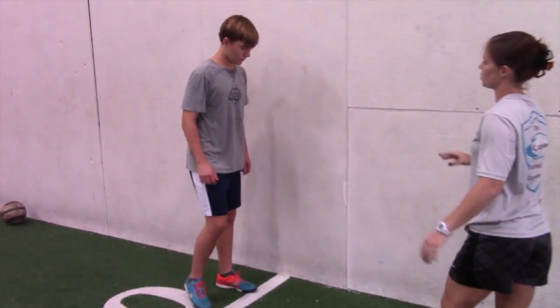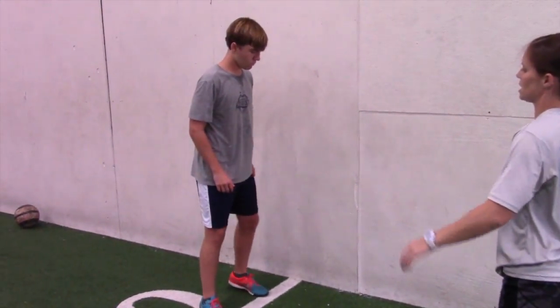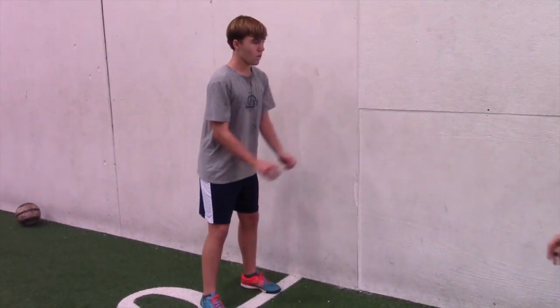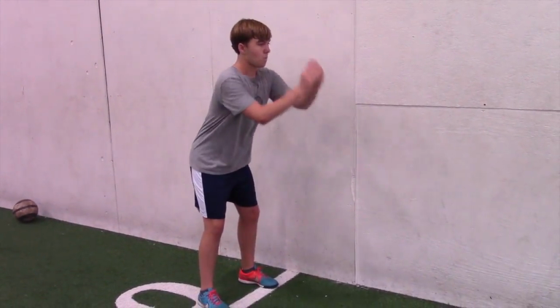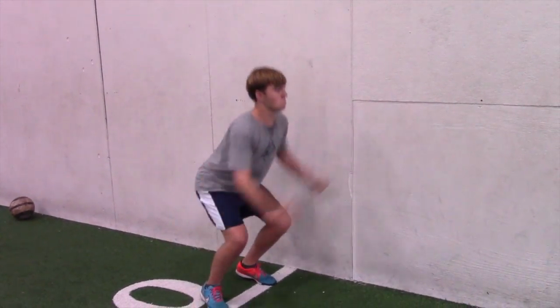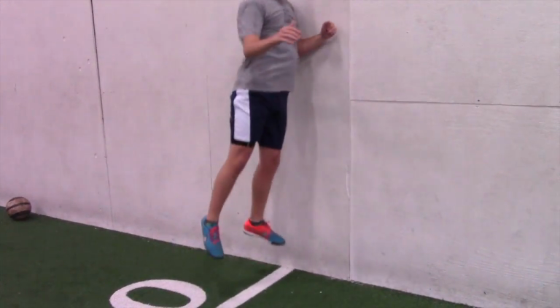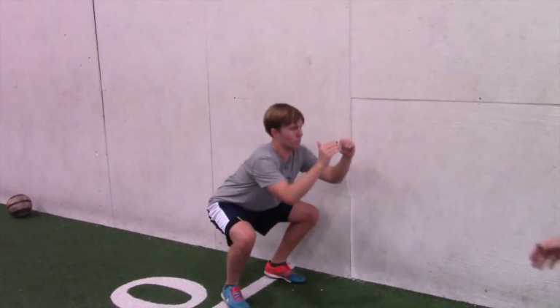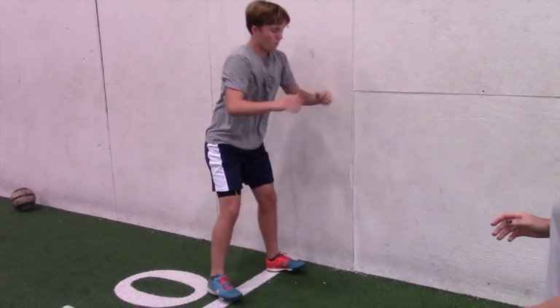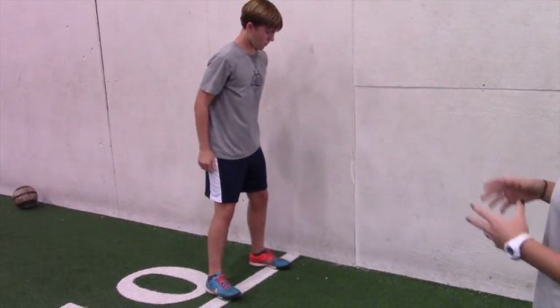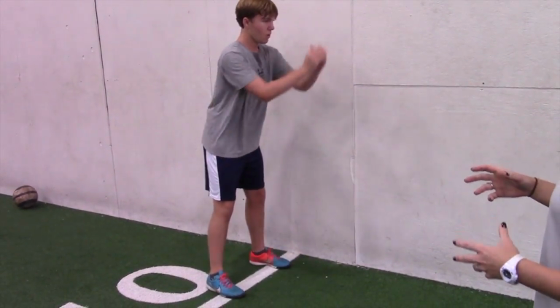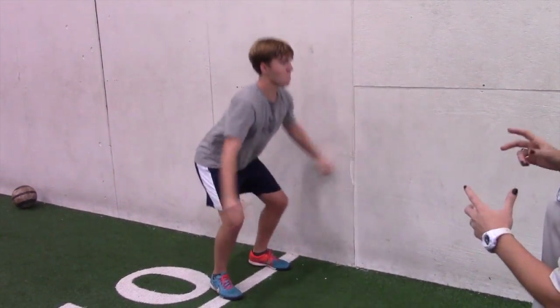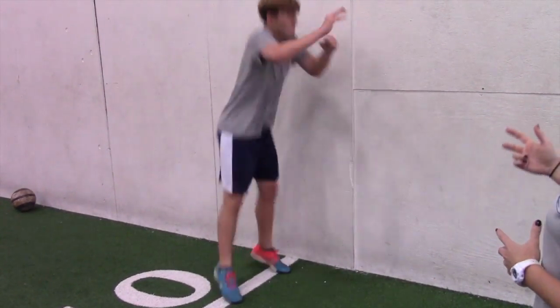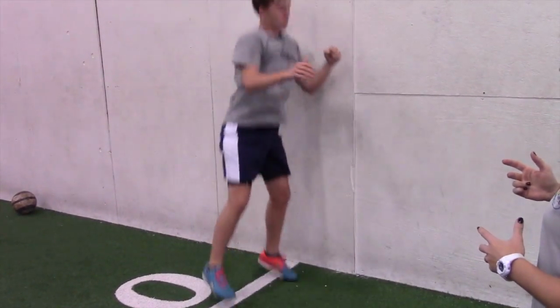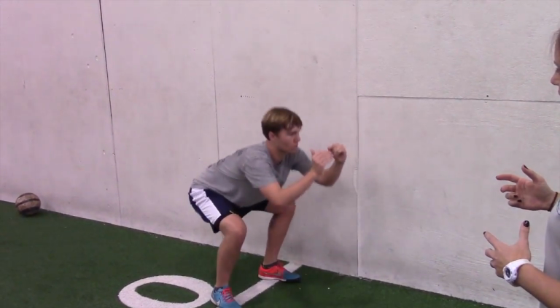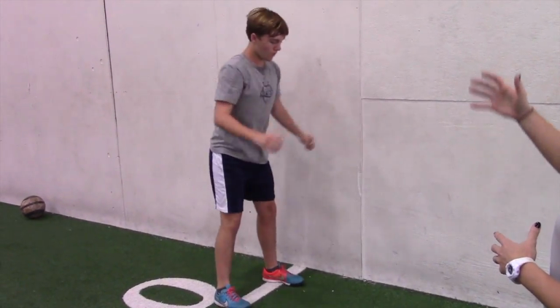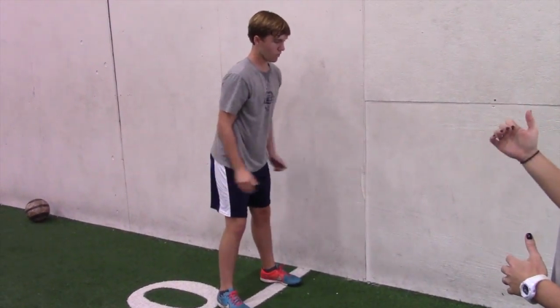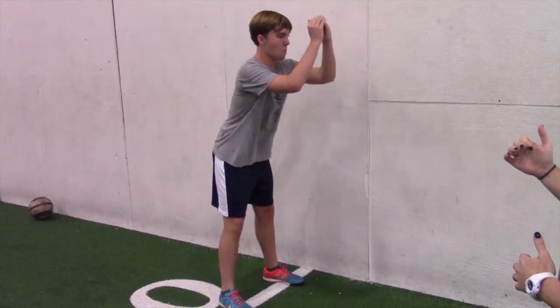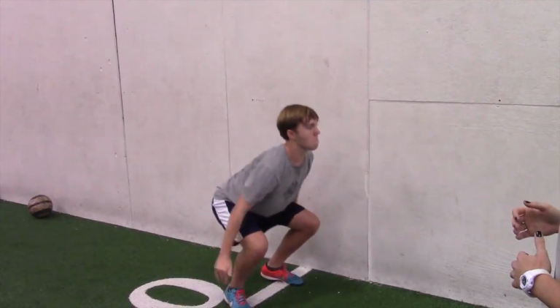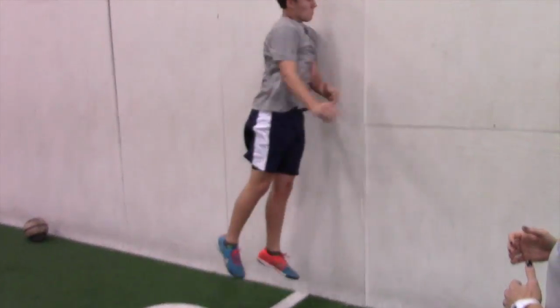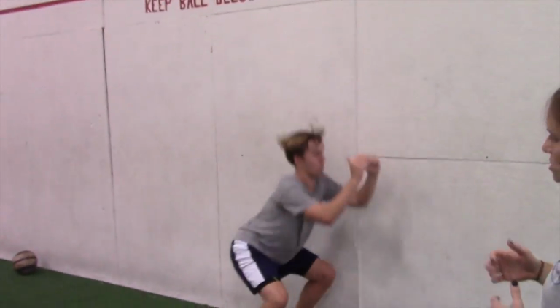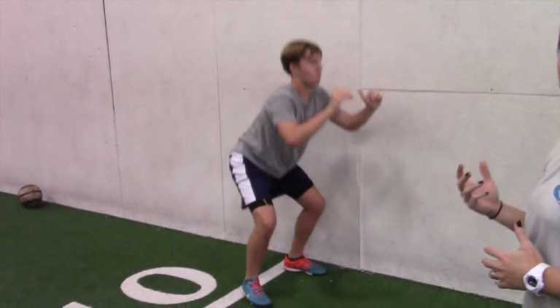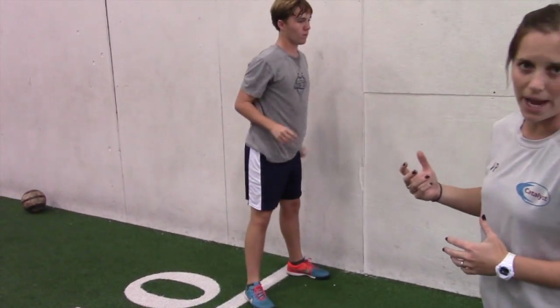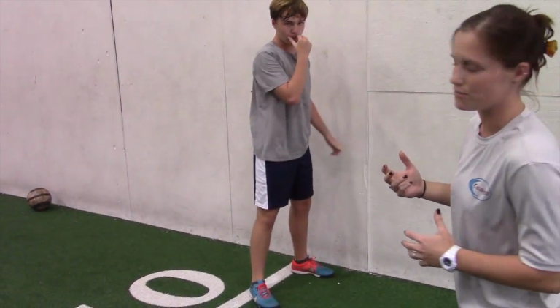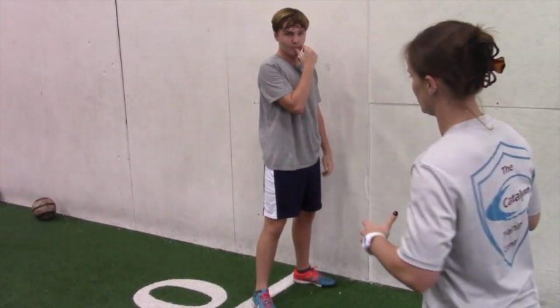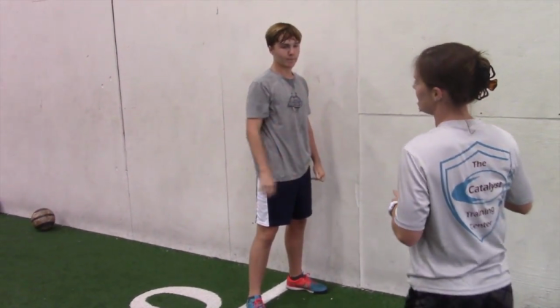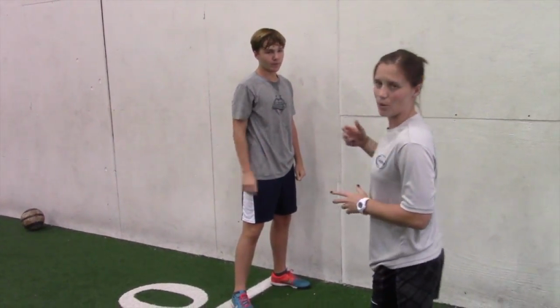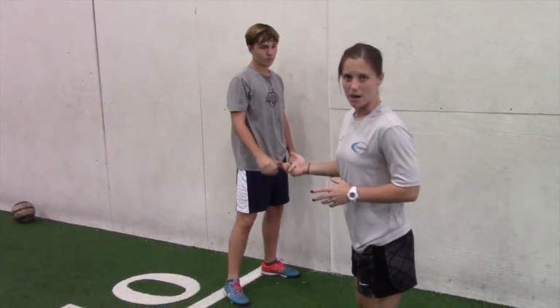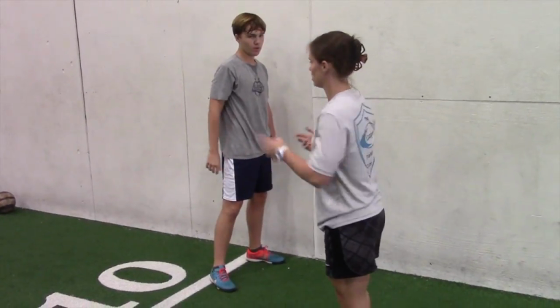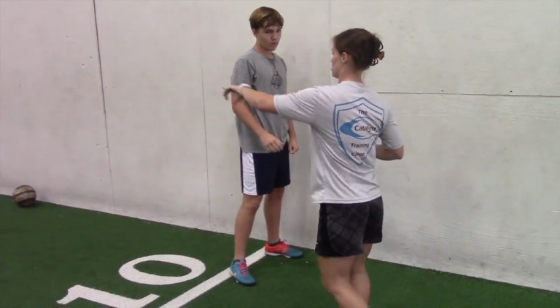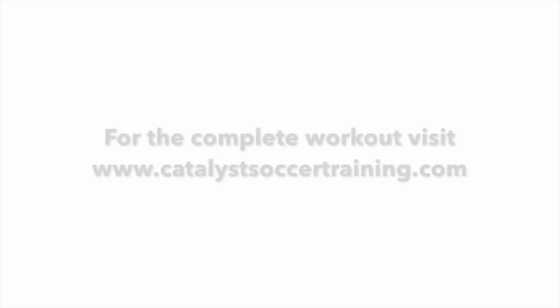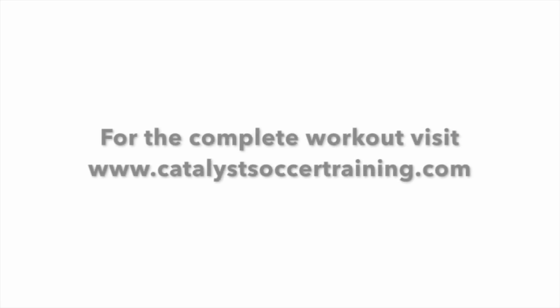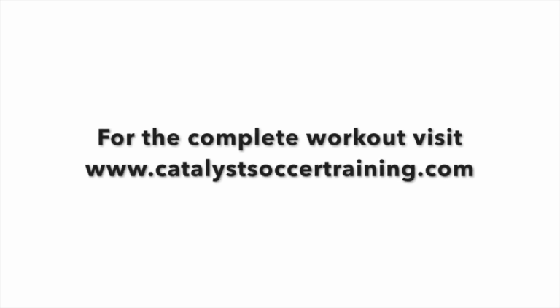Let's do it three times. So as Ian's doing this, he's imagining that he's challenging someone for the ball out of the air, but he's practicing a good balanced landing, so he's taking the impact off of his joint. Now we're gonna combine the two together.